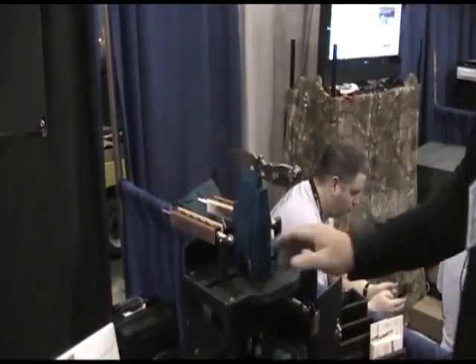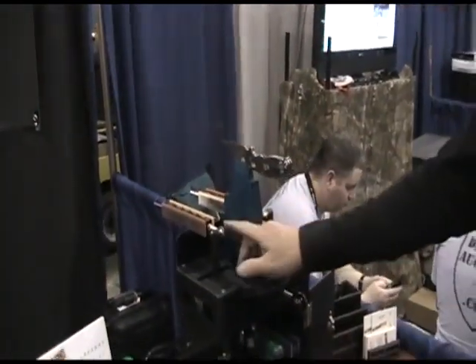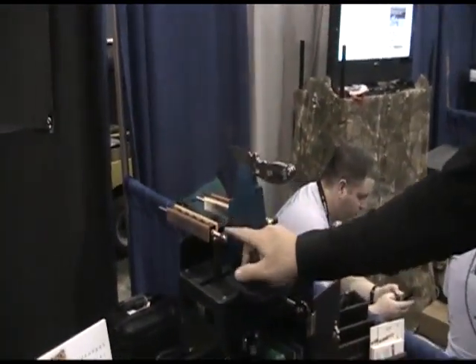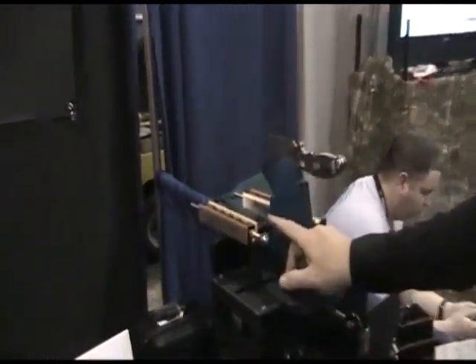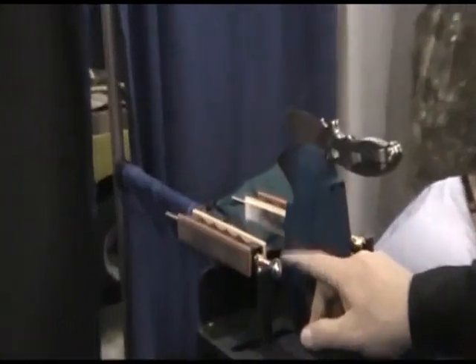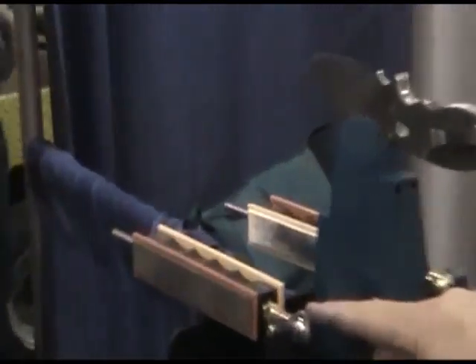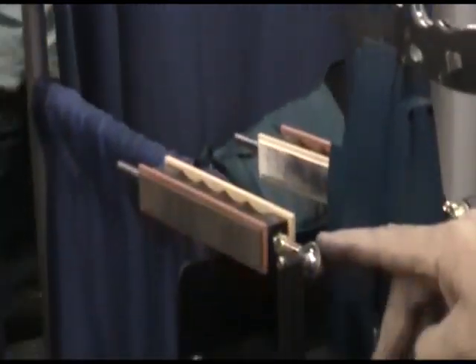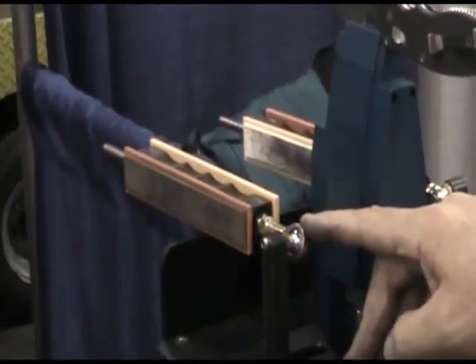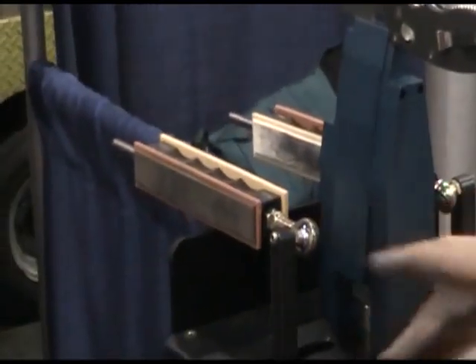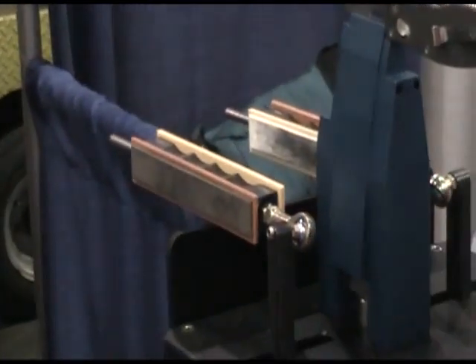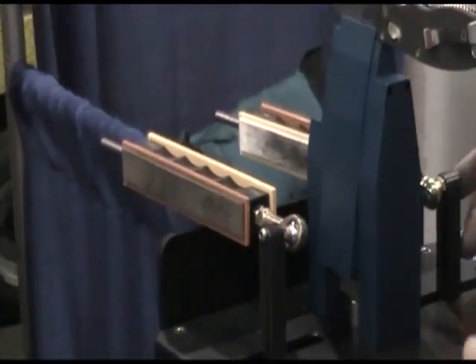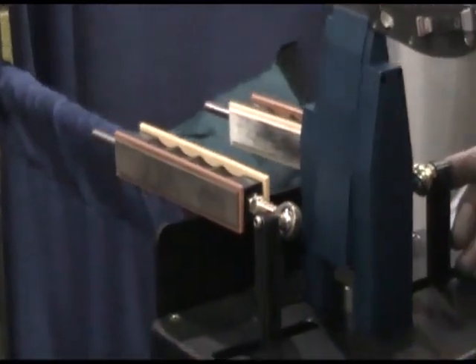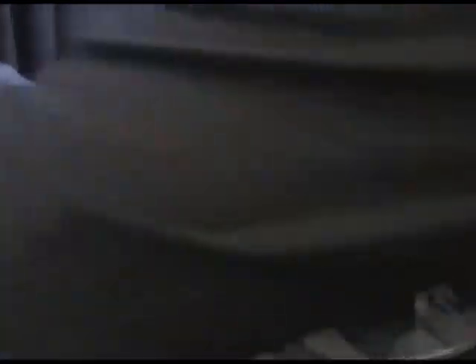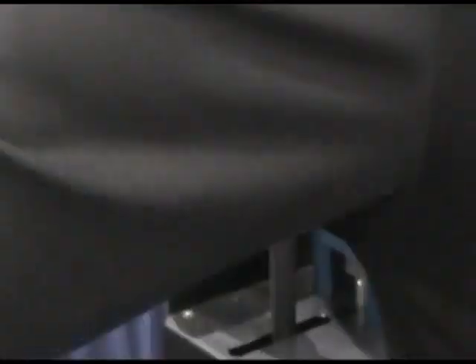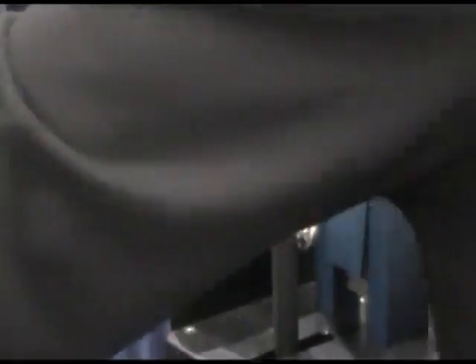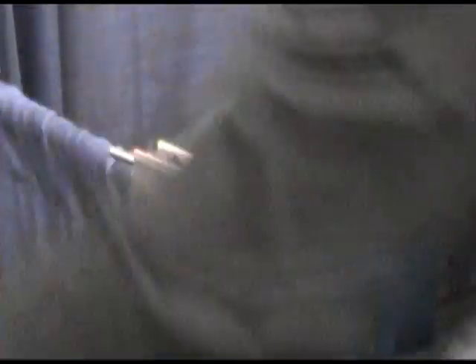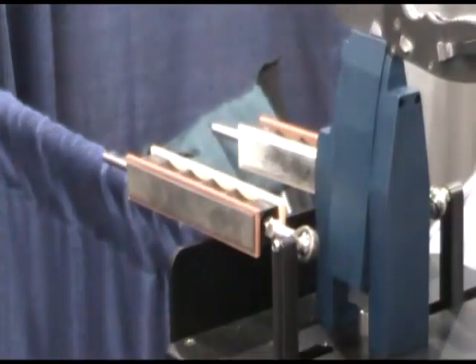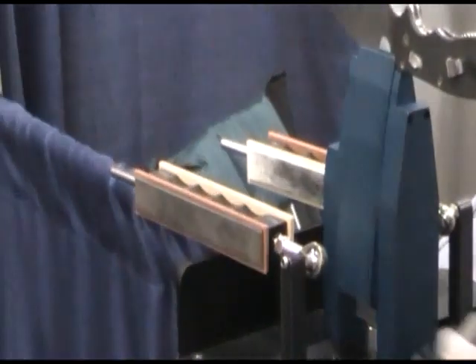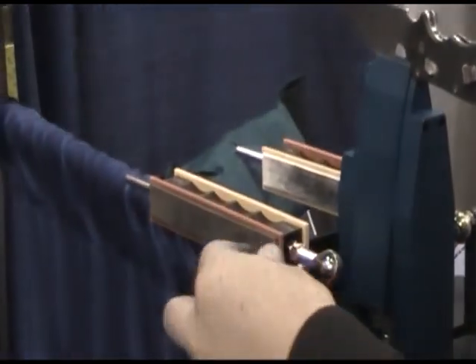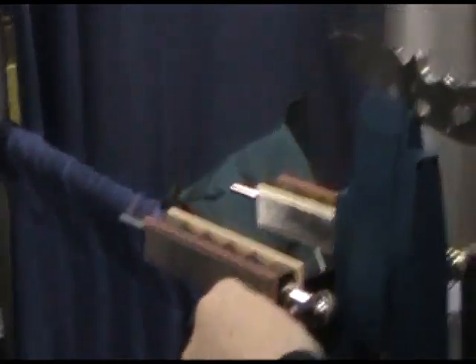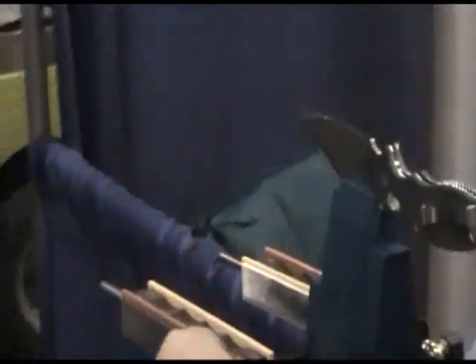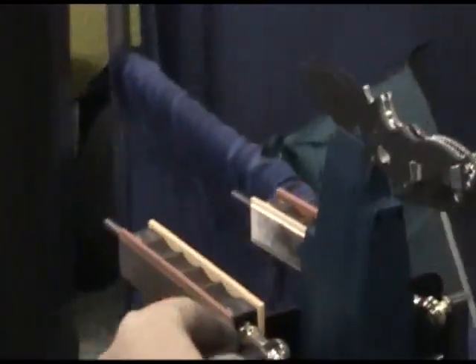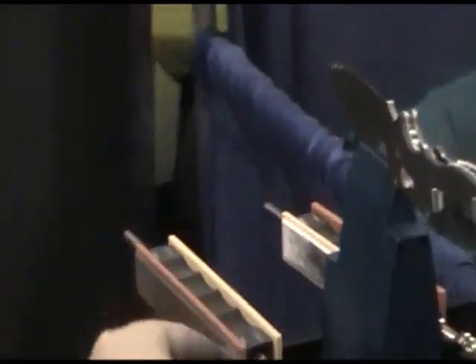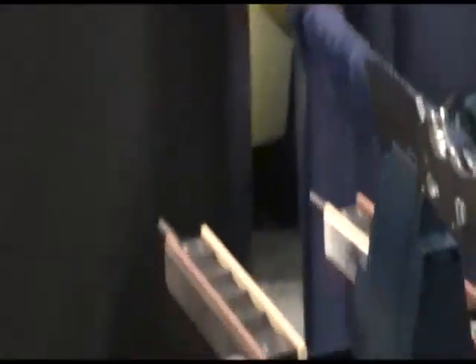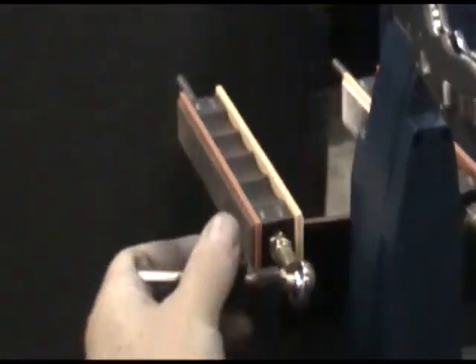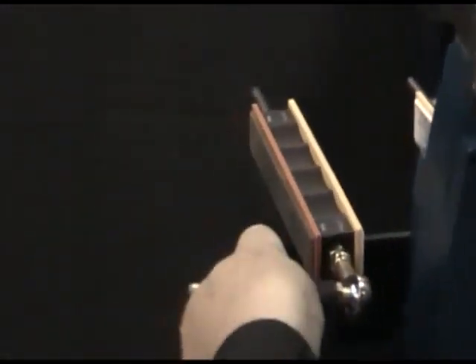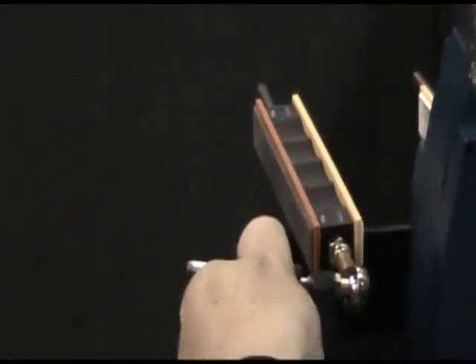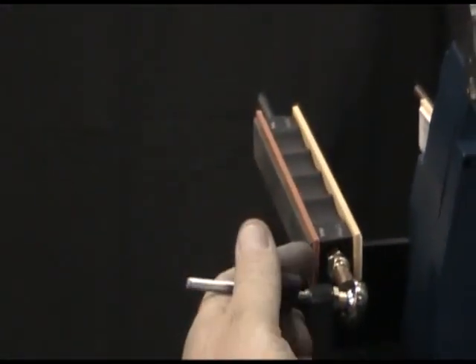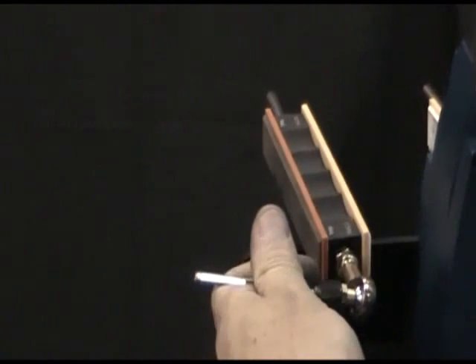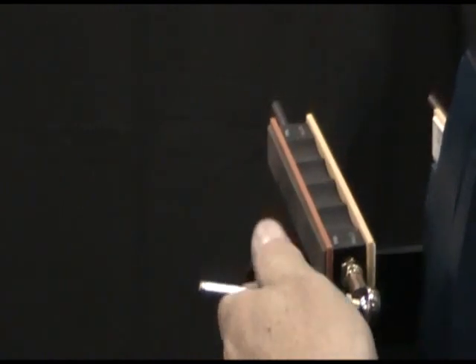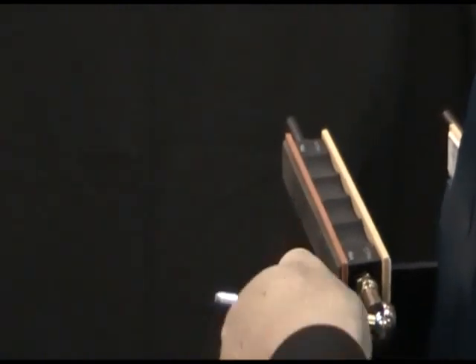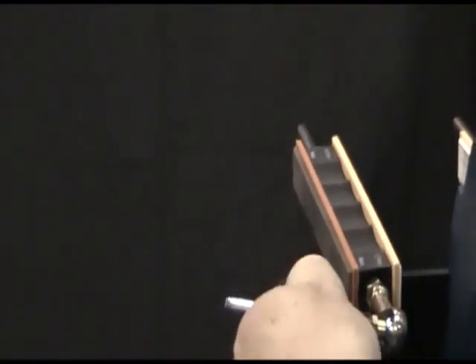We're using the same ball joints that we have in our Protac 2, and they have the same micro-adjustment feature. If you want to make a micro-adjustment to the angle beyond a single degree increment, you can just drive these in and out by turning this key.